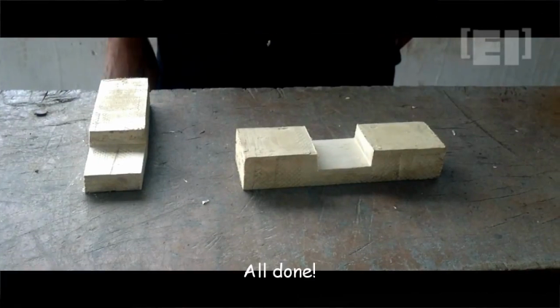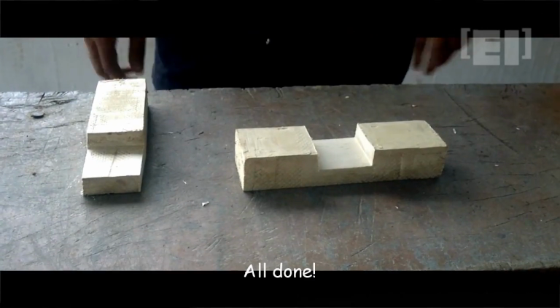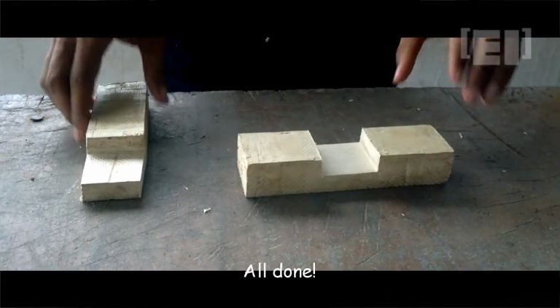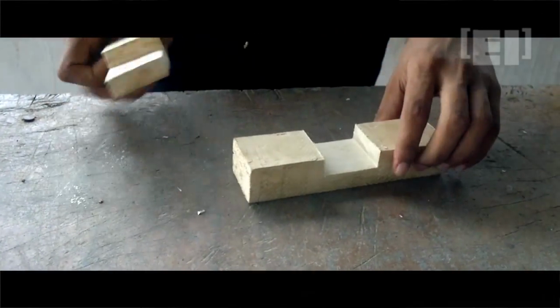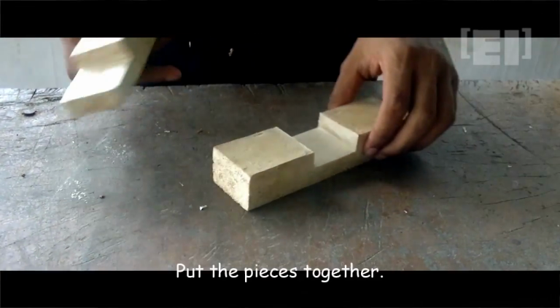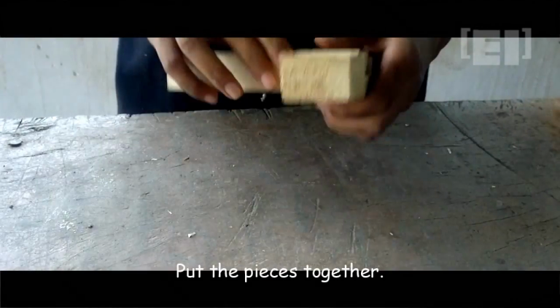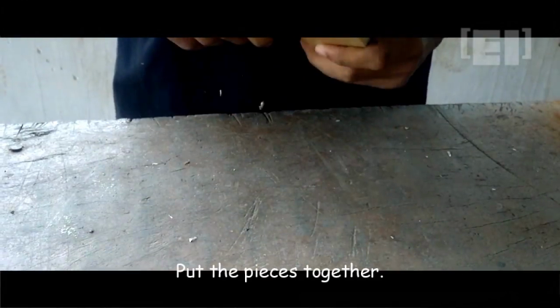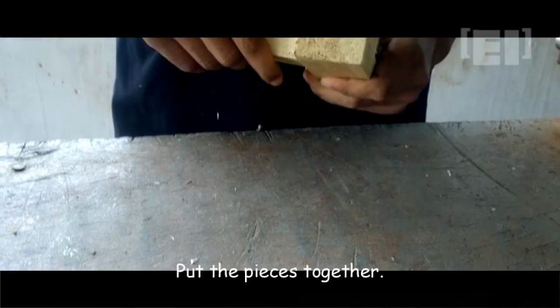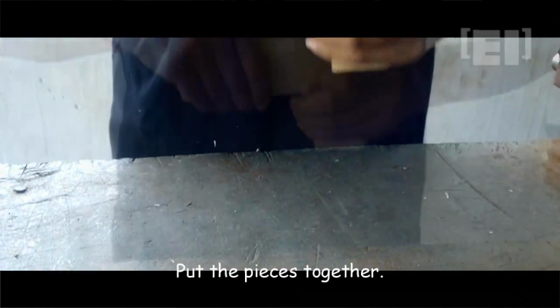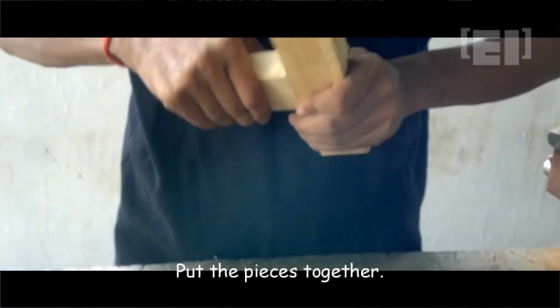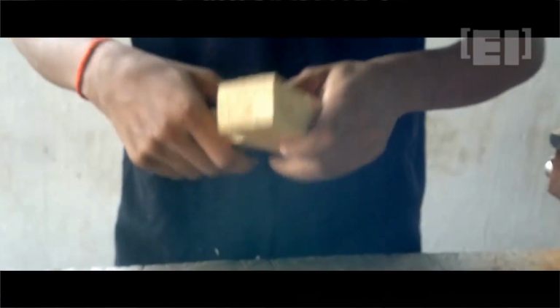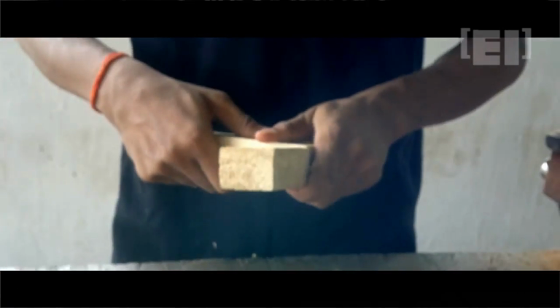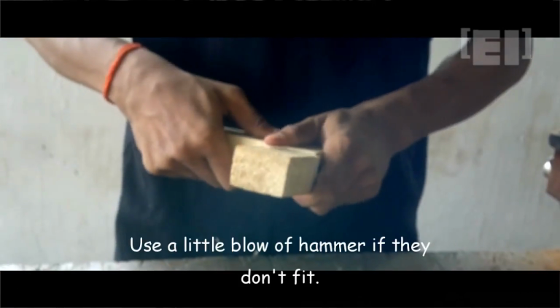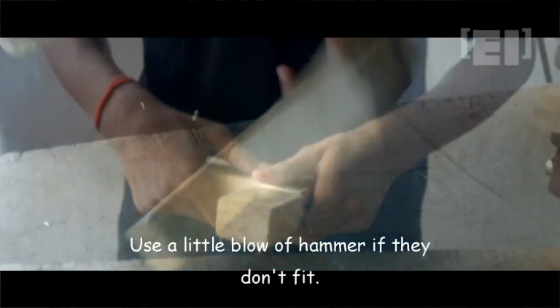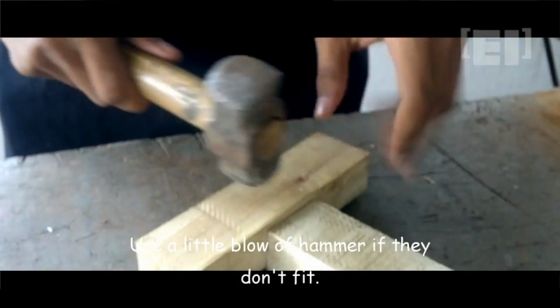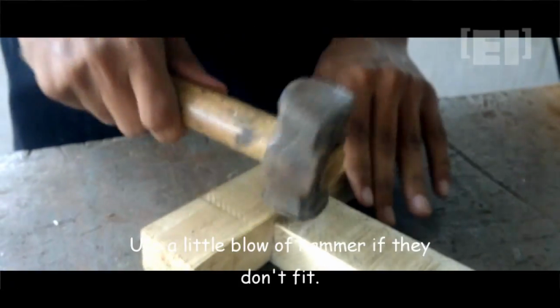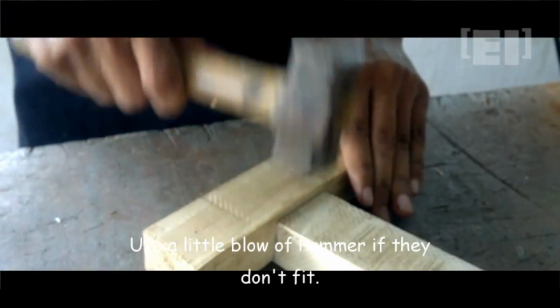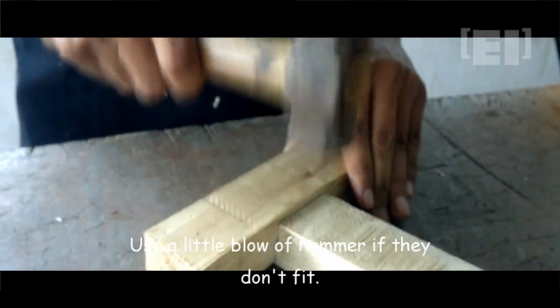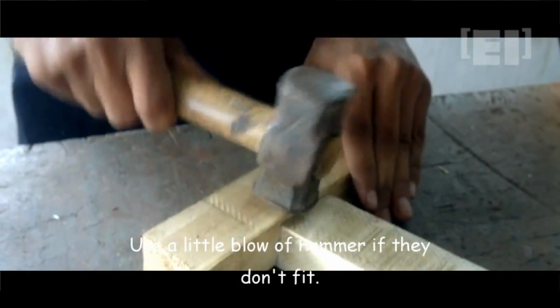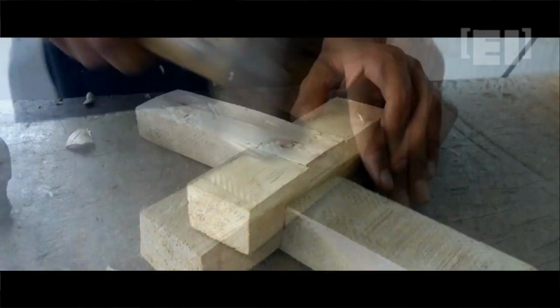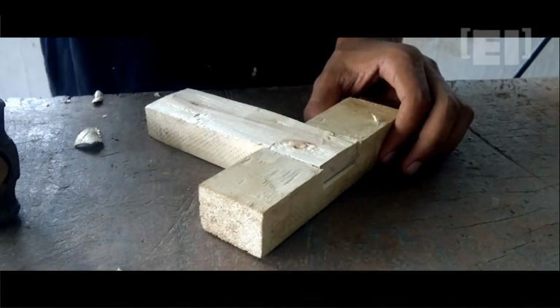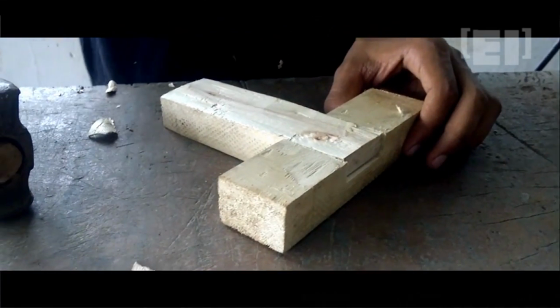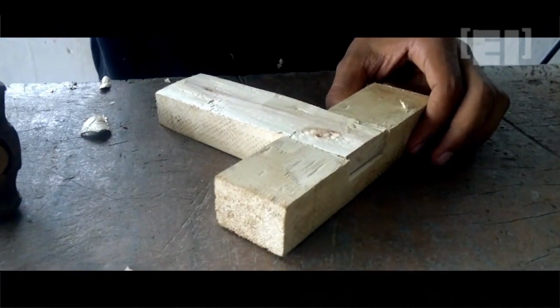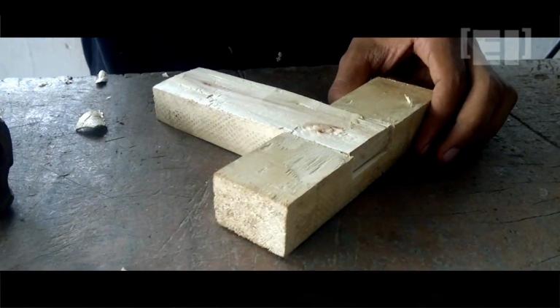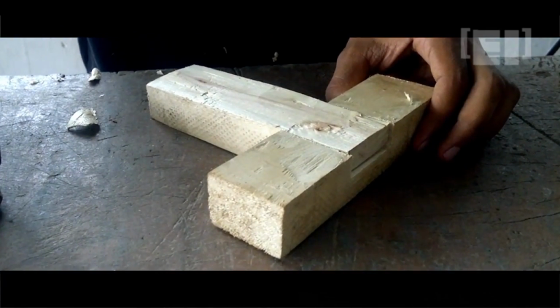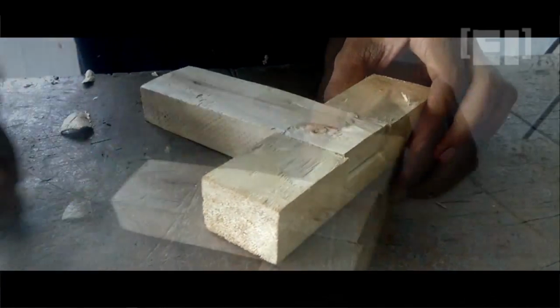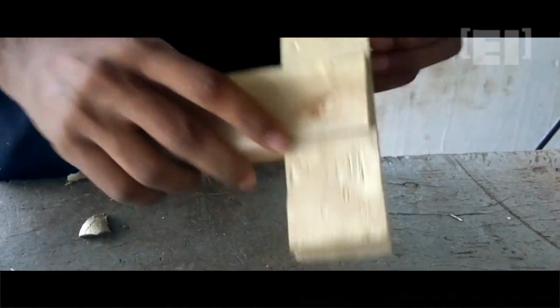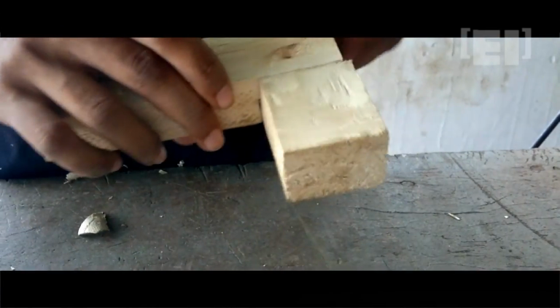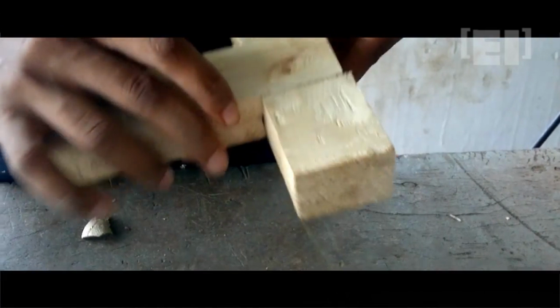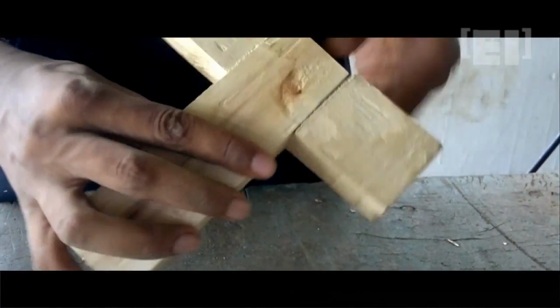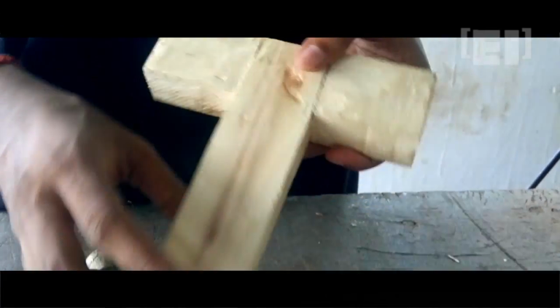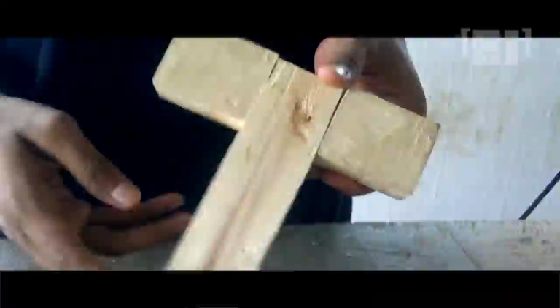All done — just put the pieces together. Use a little blow of a hammer if they don't fit together. Thanks for watching!